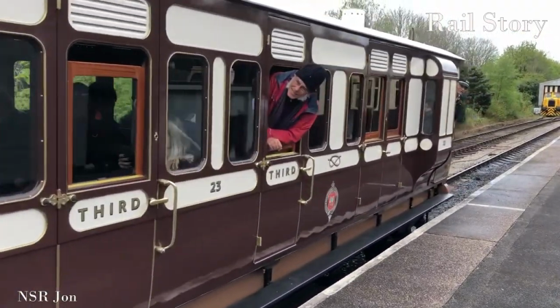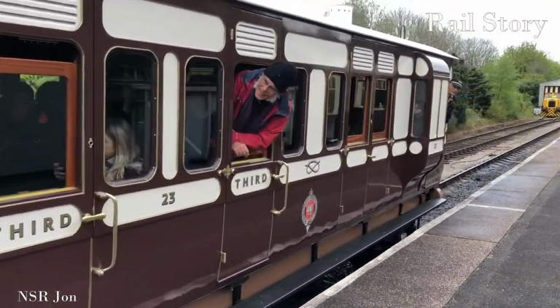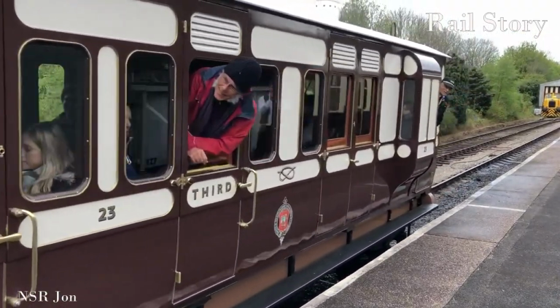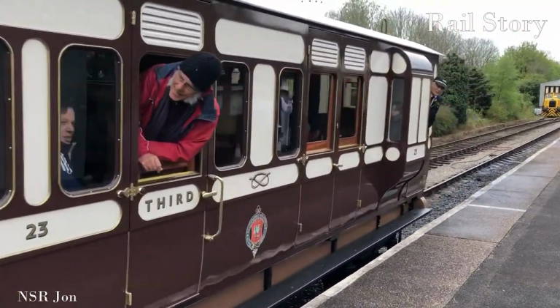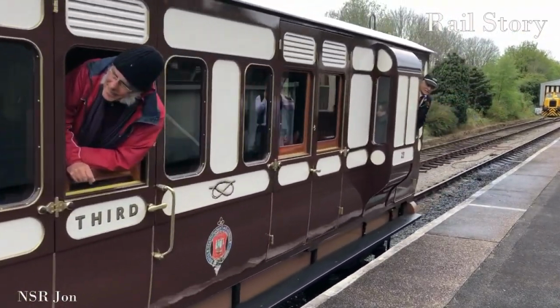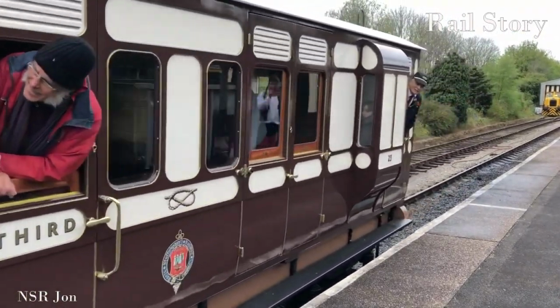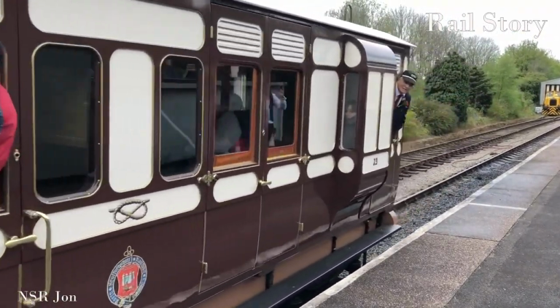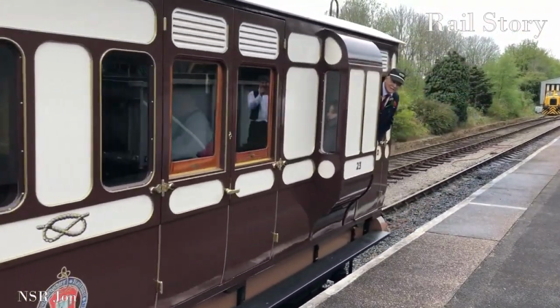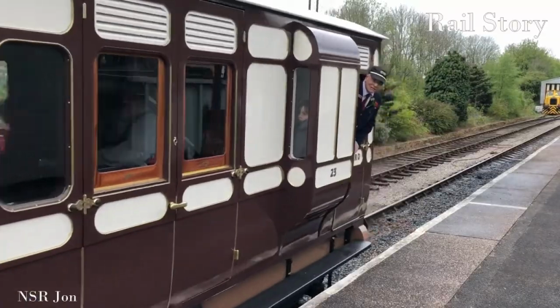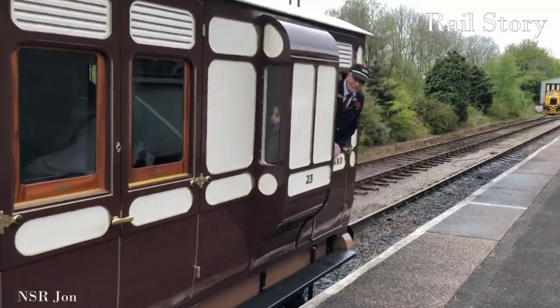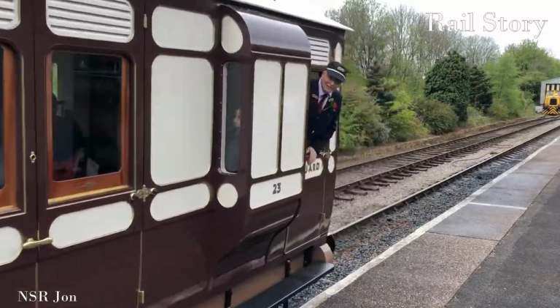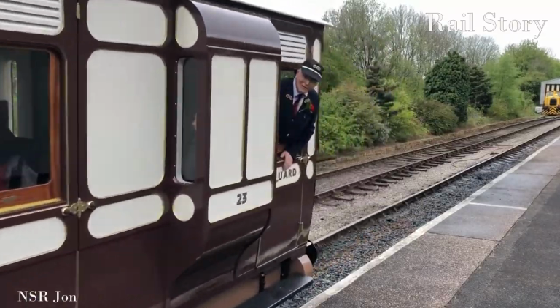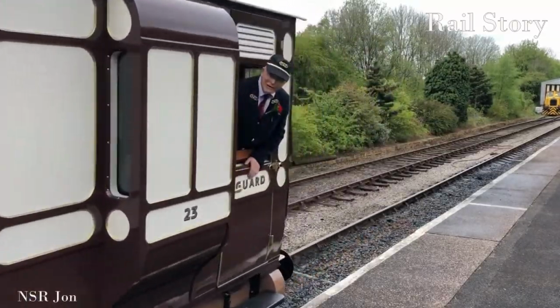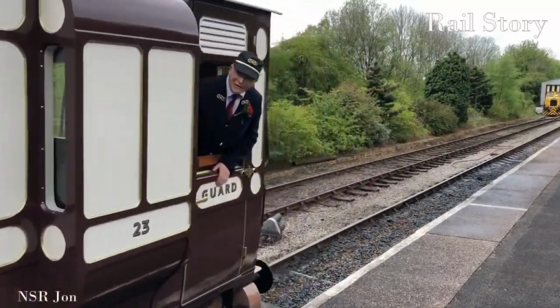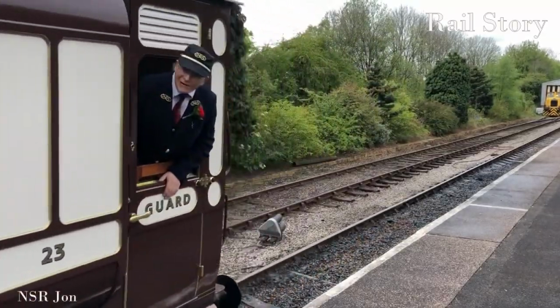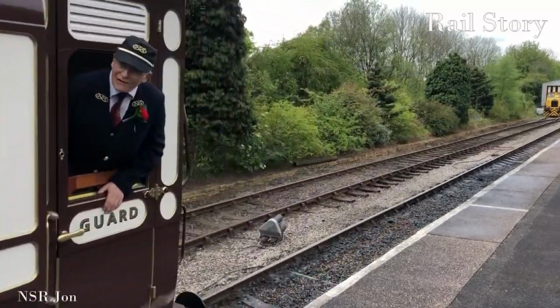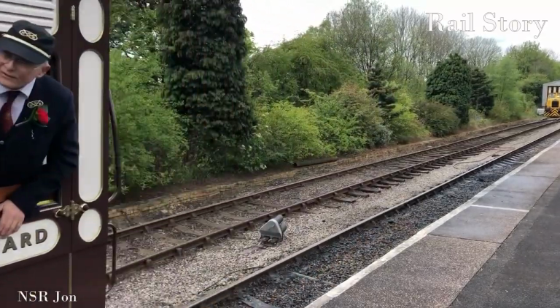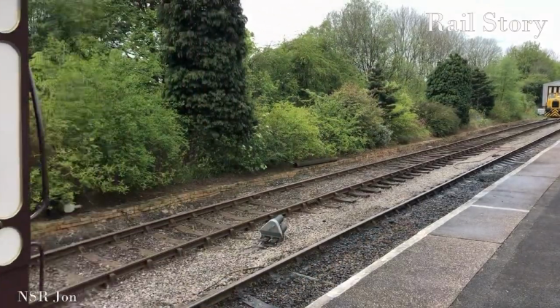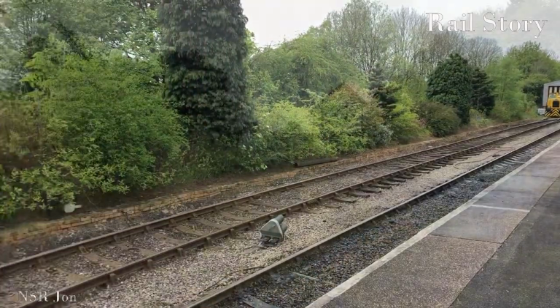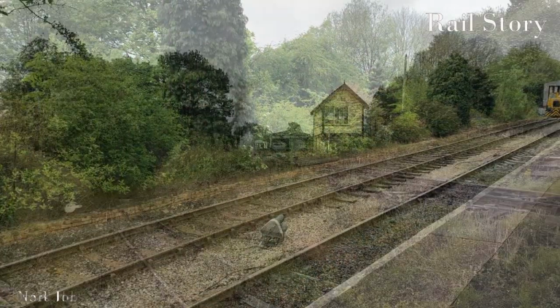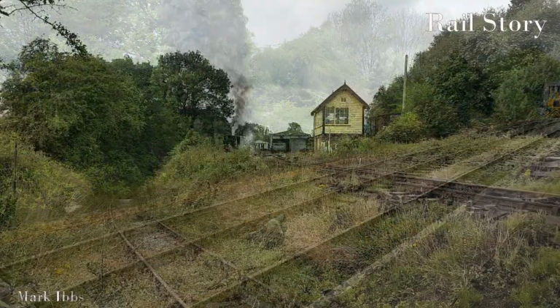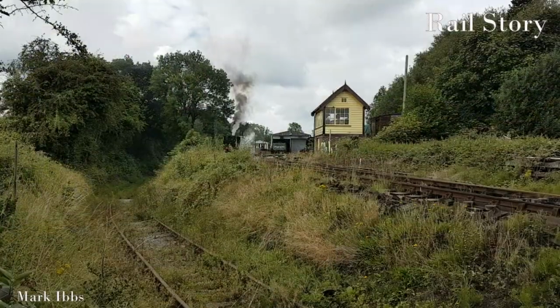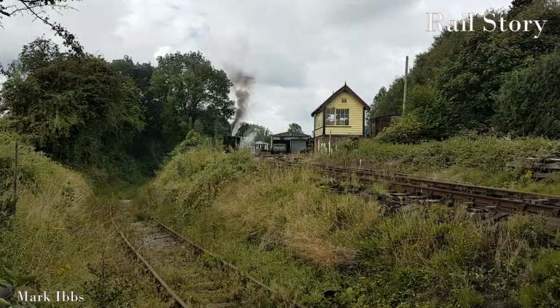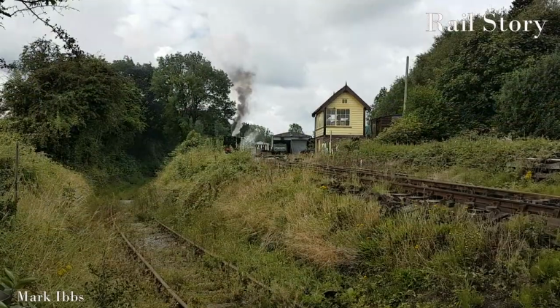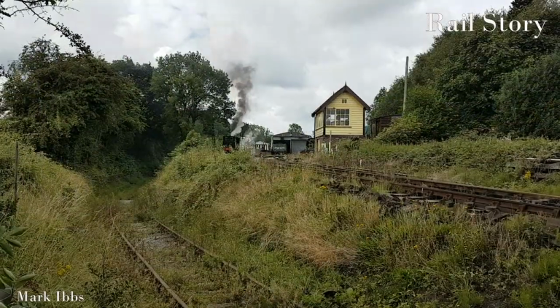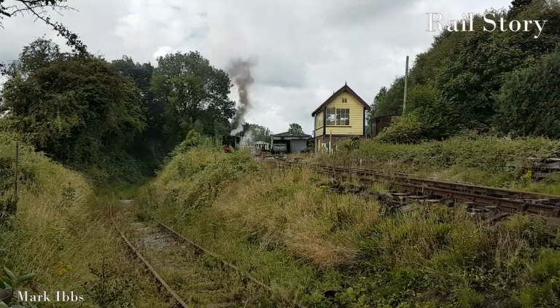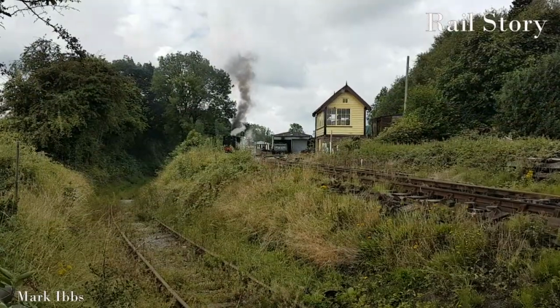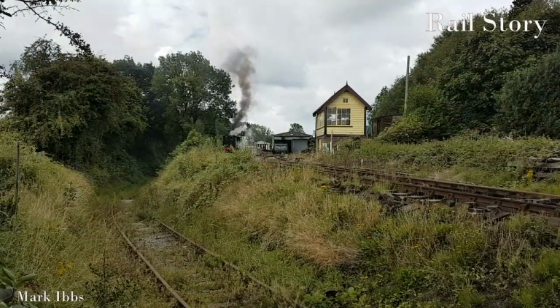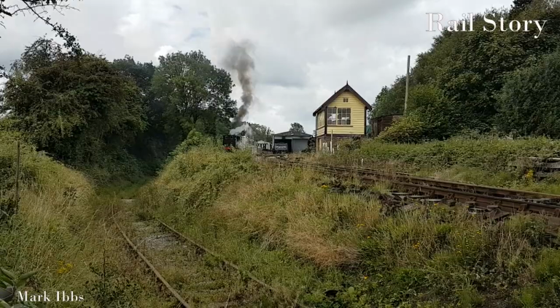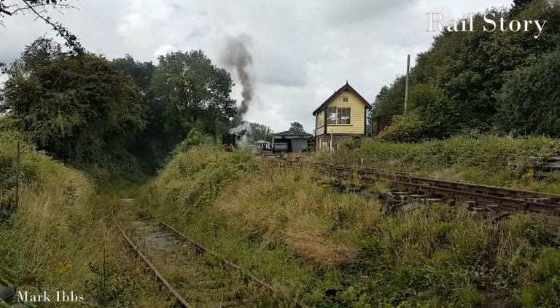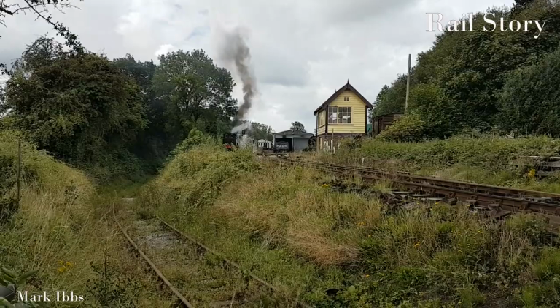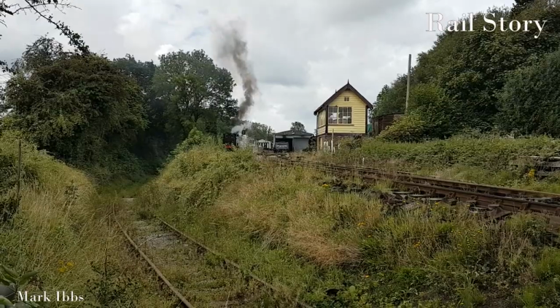These three North Staffordshire carriages were preserved and restored by the Knotty Coach Trust, and run at the Foxfield Railway.